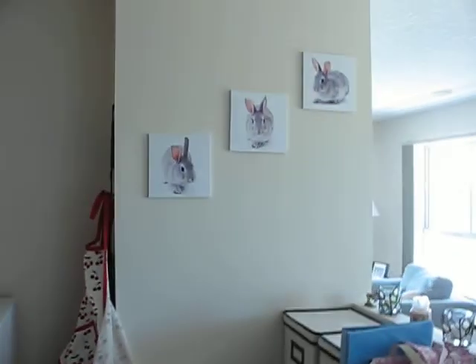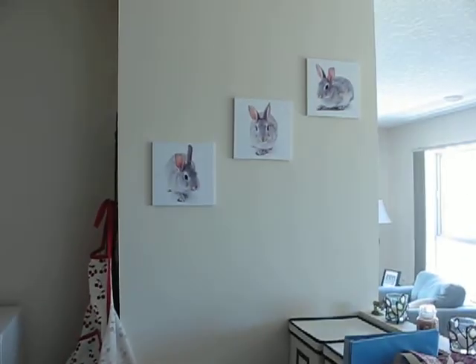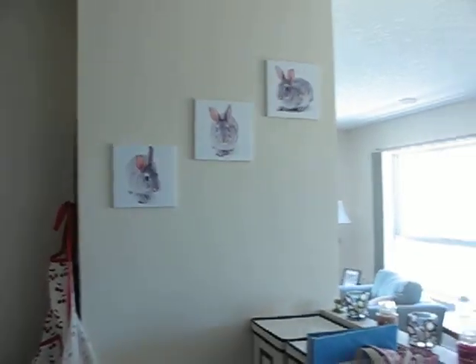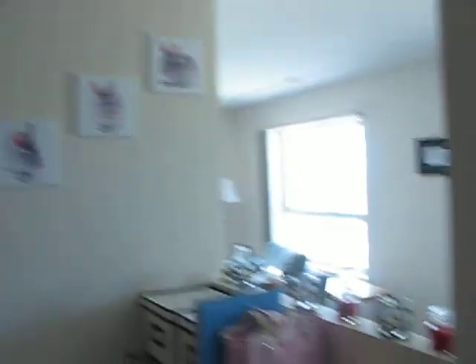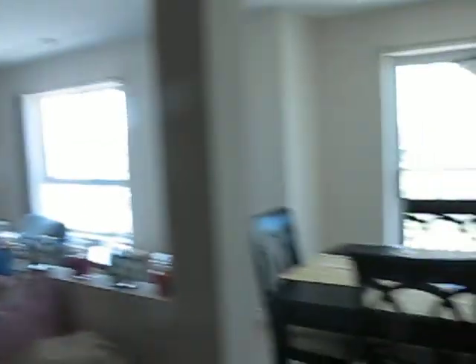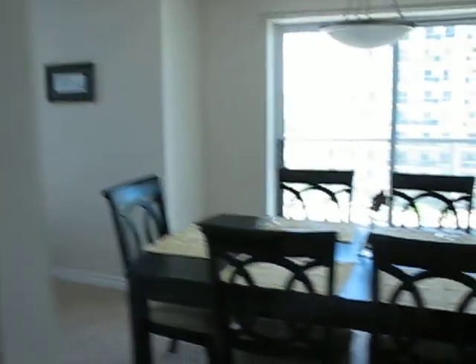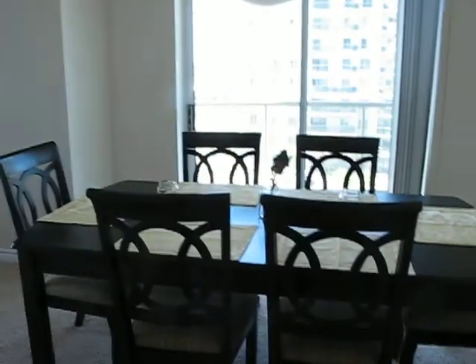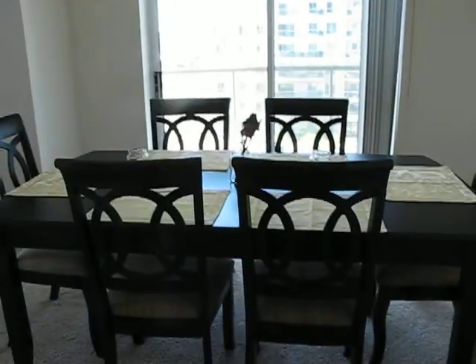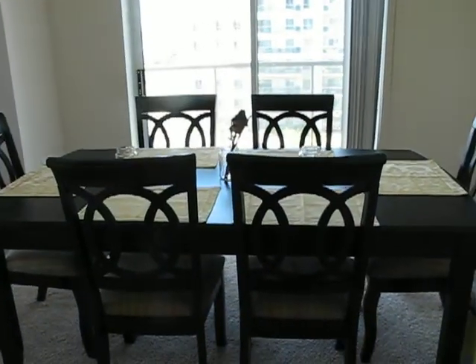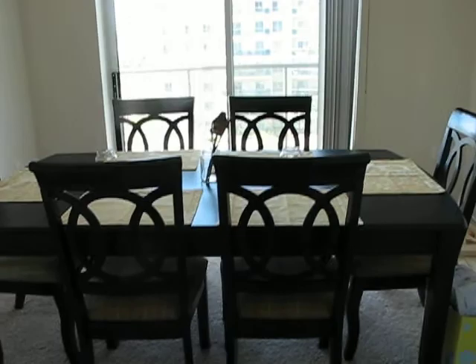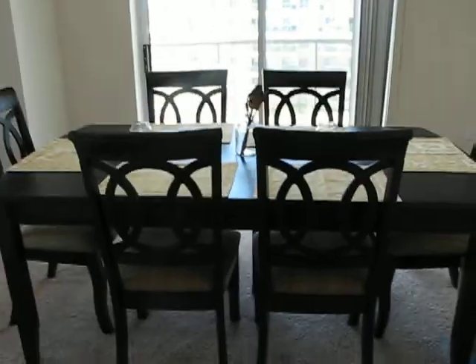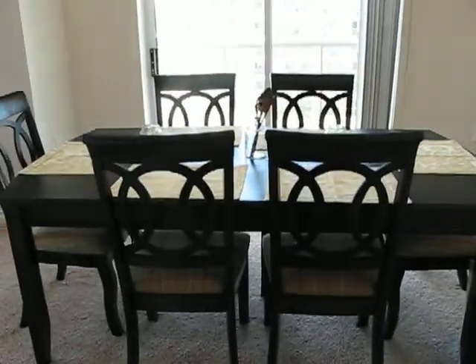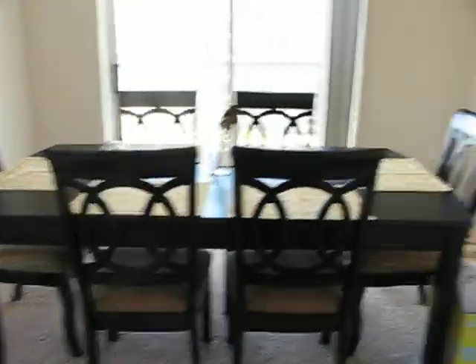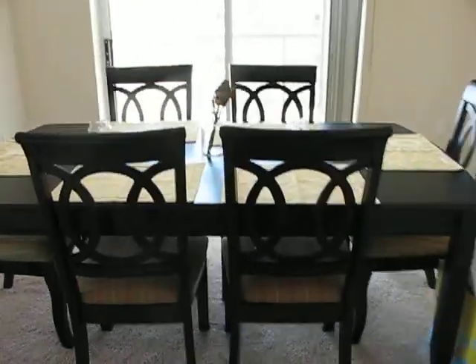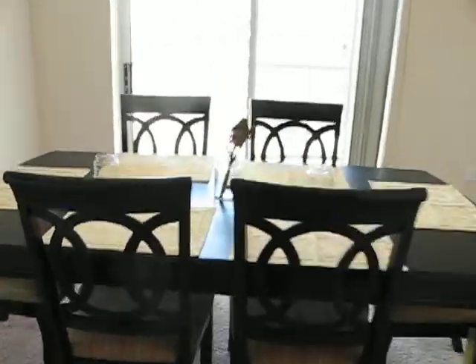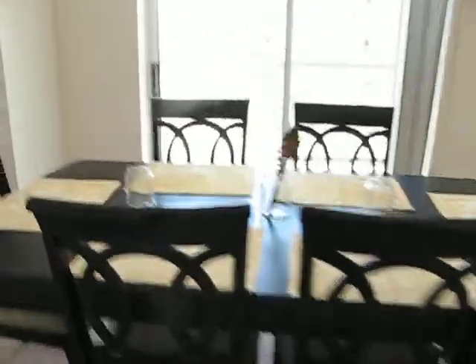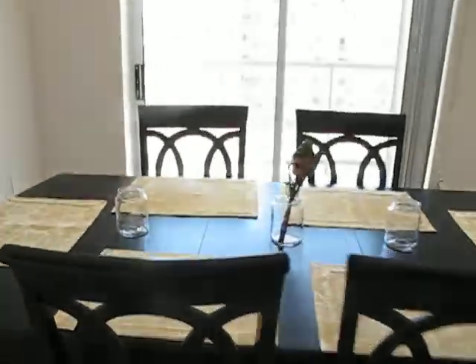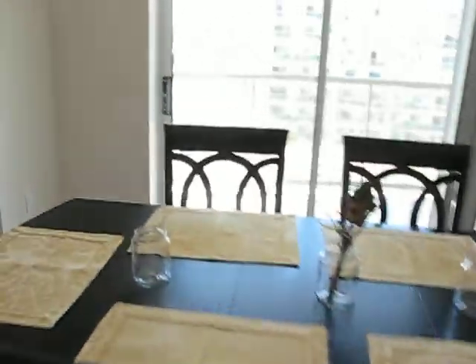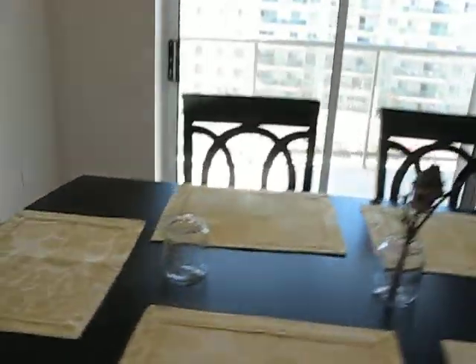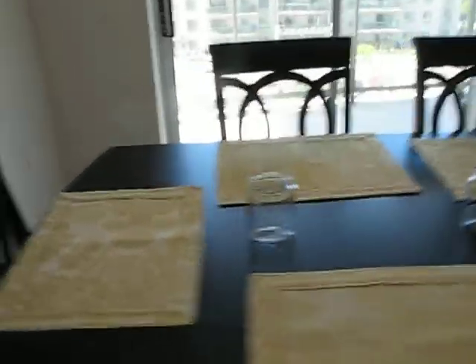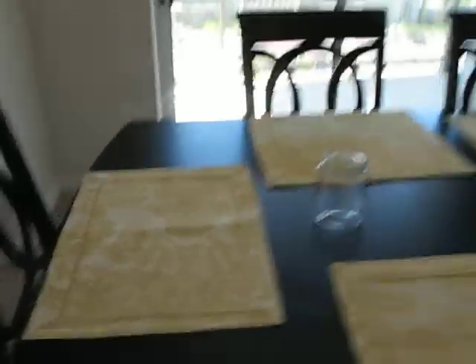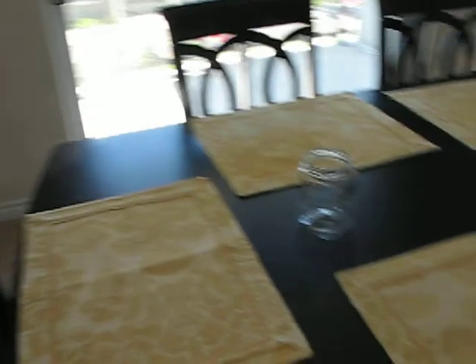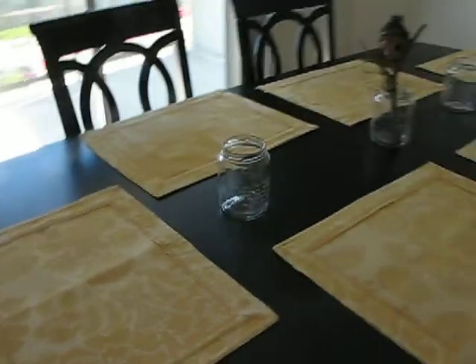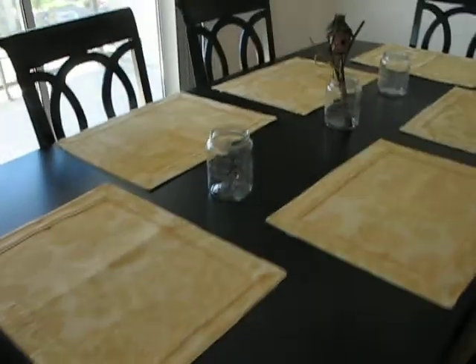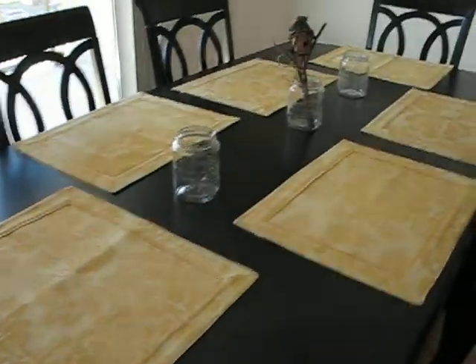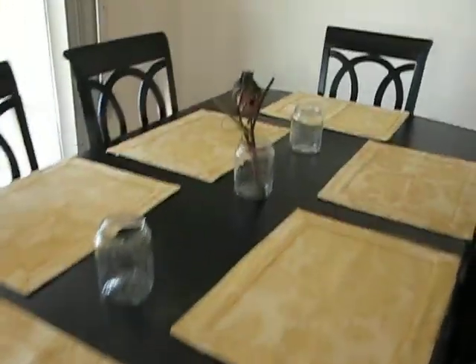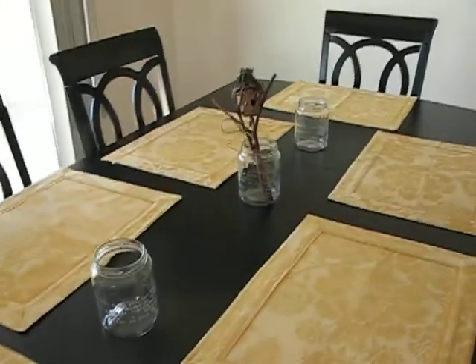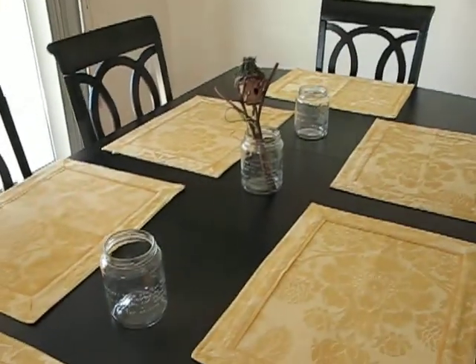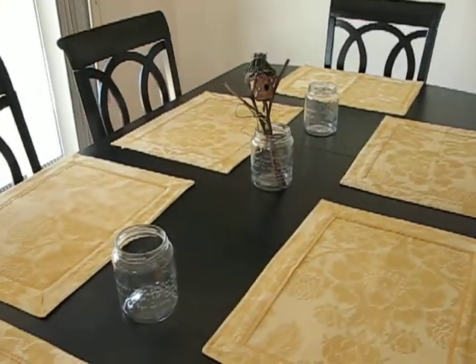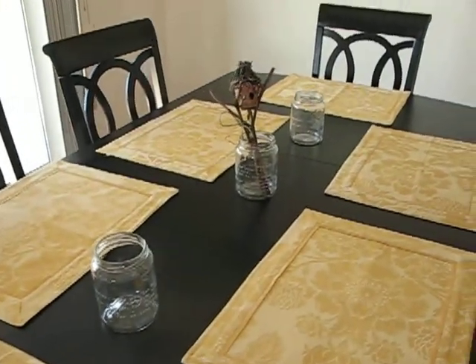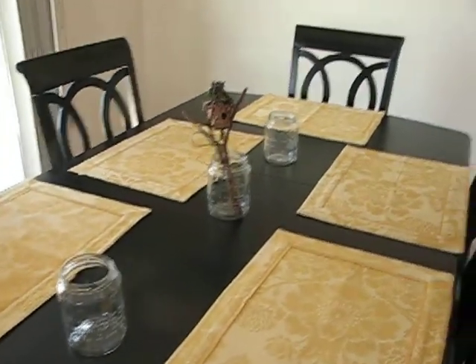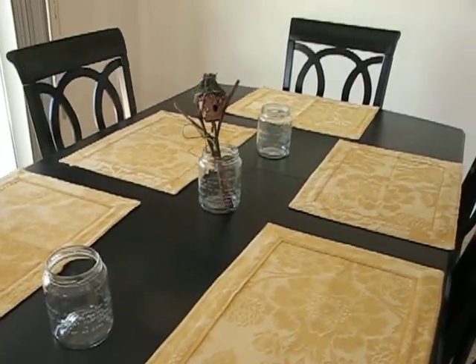Bunnies are on the wall. We have a dining room set — I posted pictures of this, but we added the placemats that are from Anthropologie. And these are the vases that are going to be at our wedding that have our vows written on them.